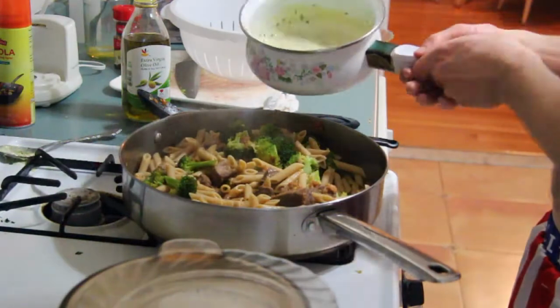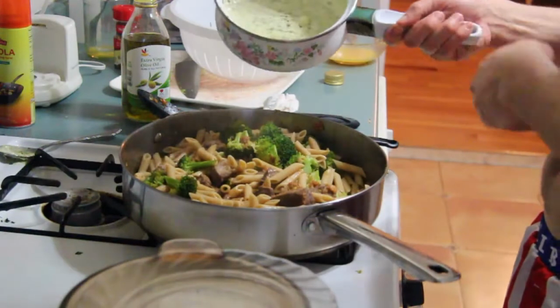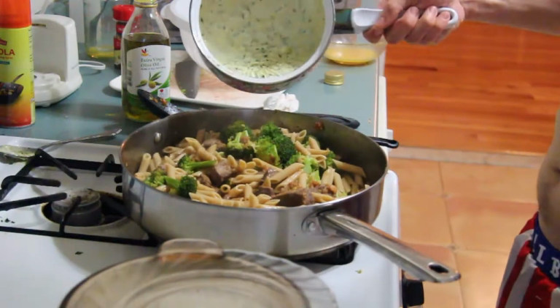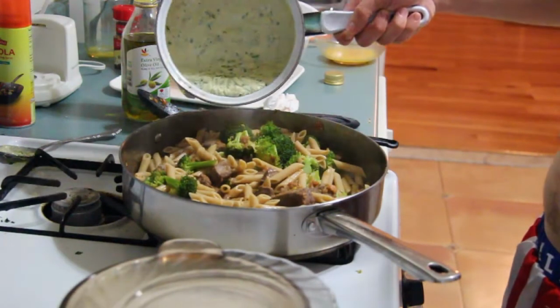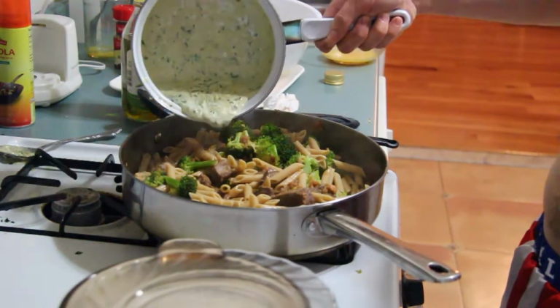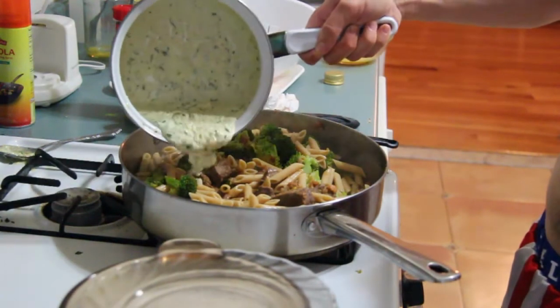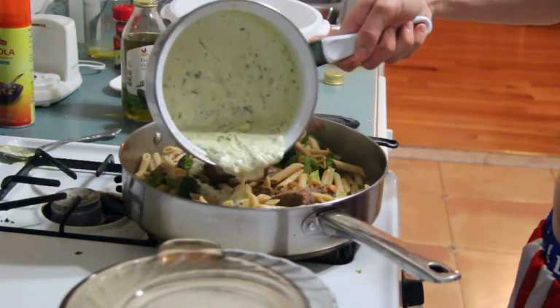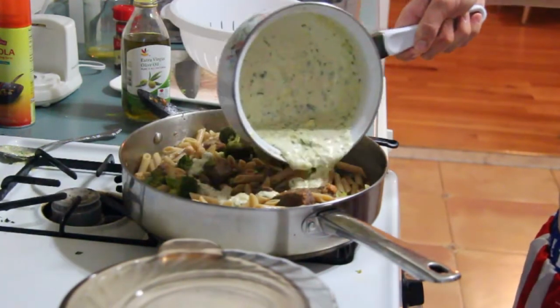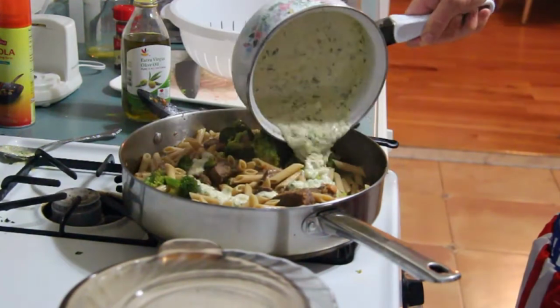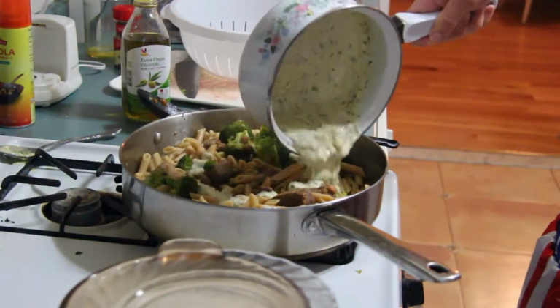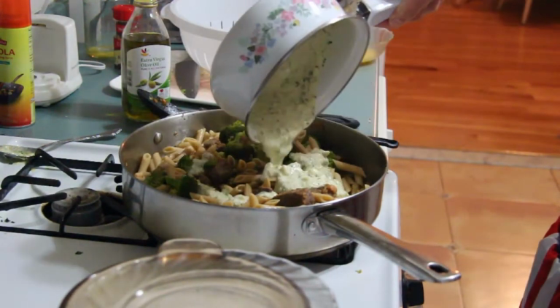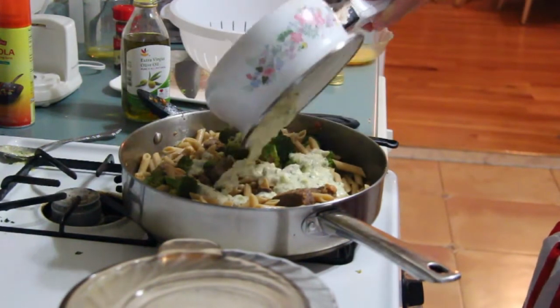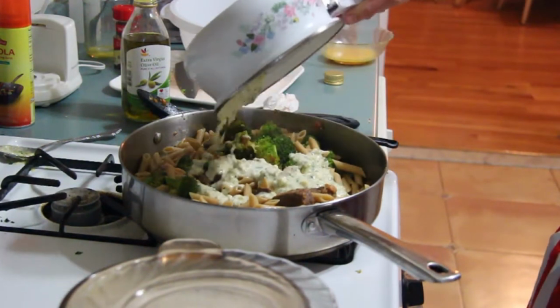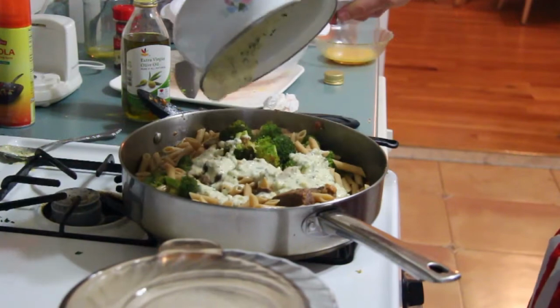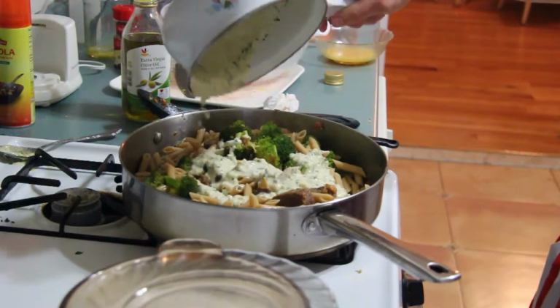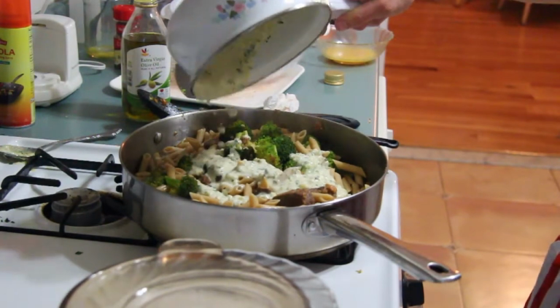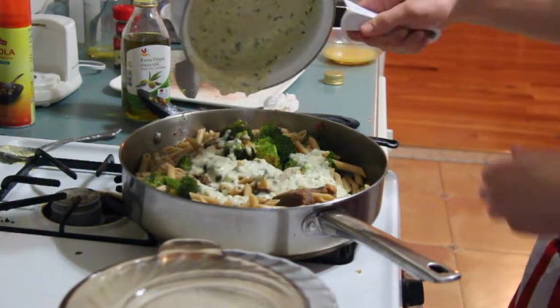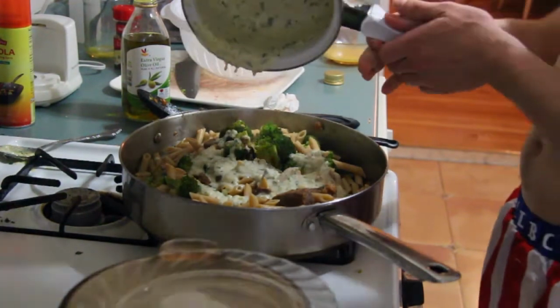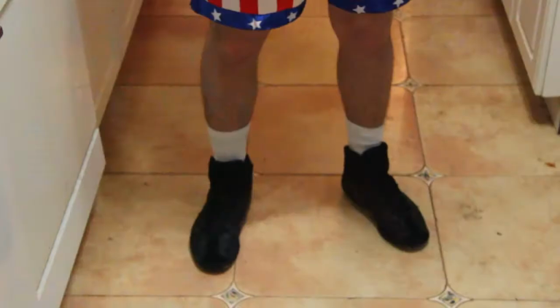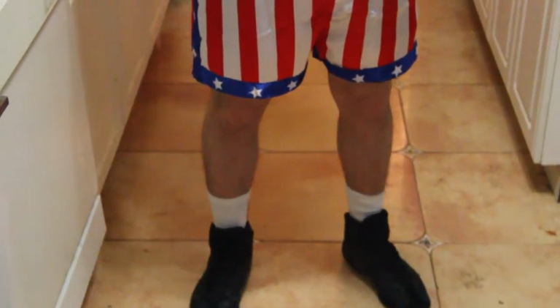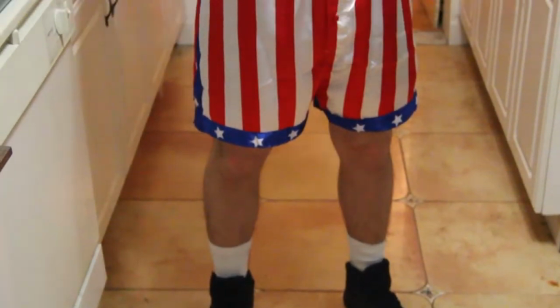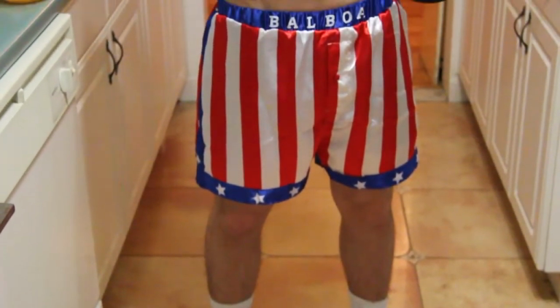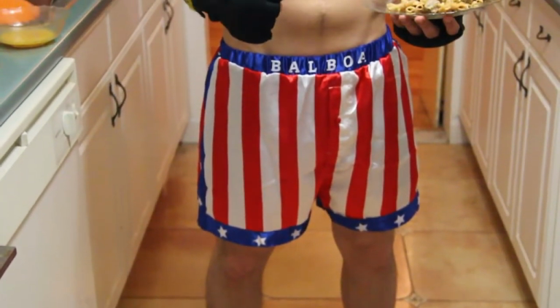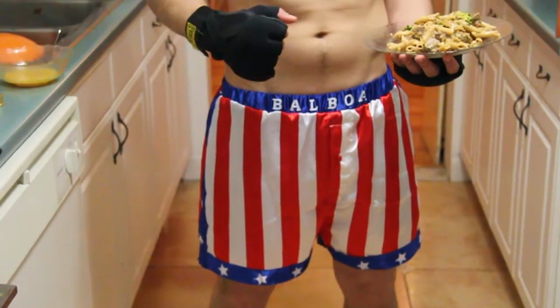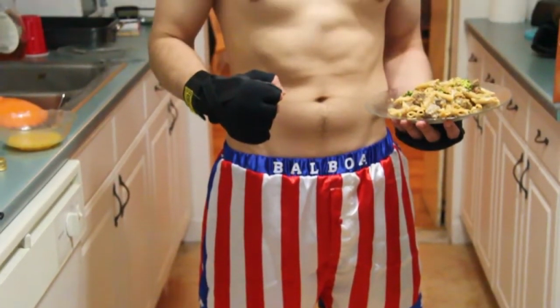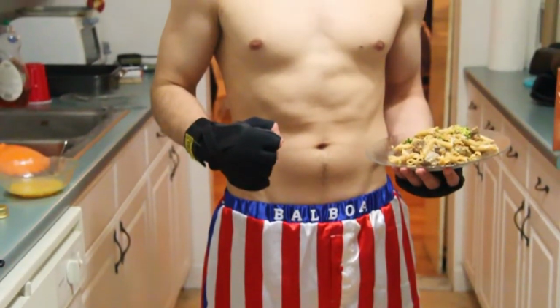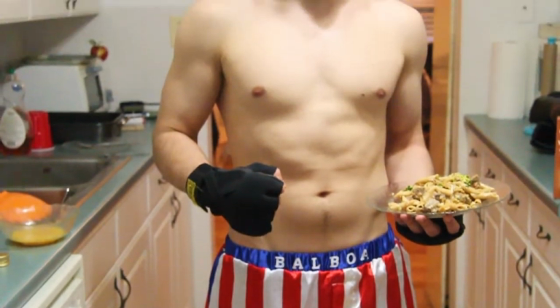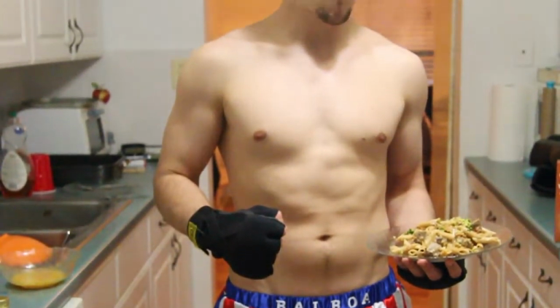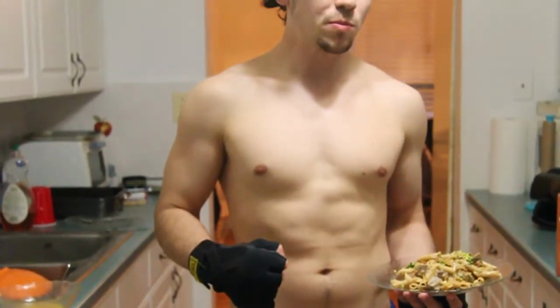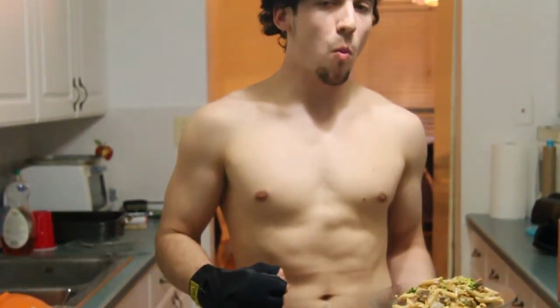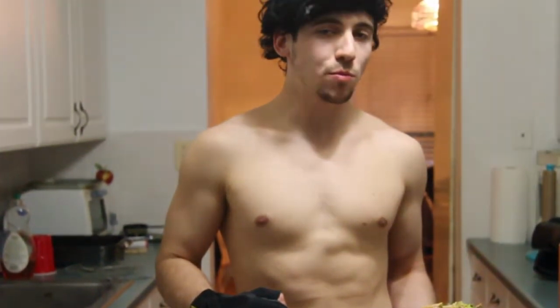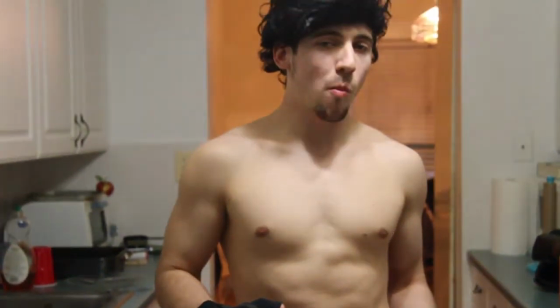Top it off with a special white sauce and we've got ourselves the Broccoli Balboa. You did it, Brock! You did it!